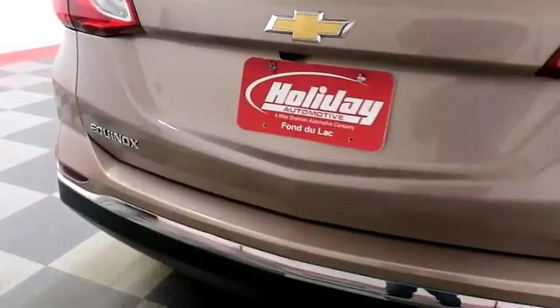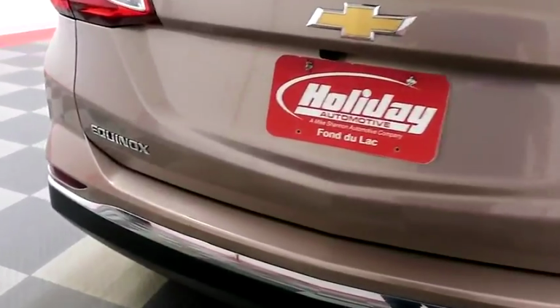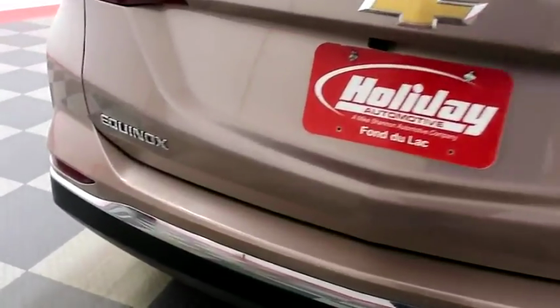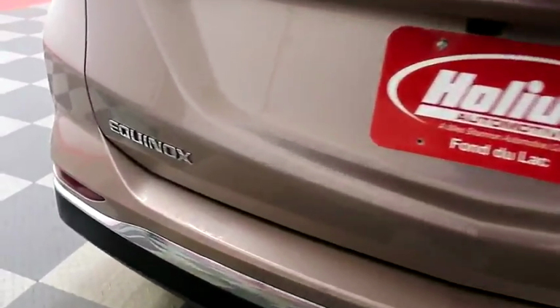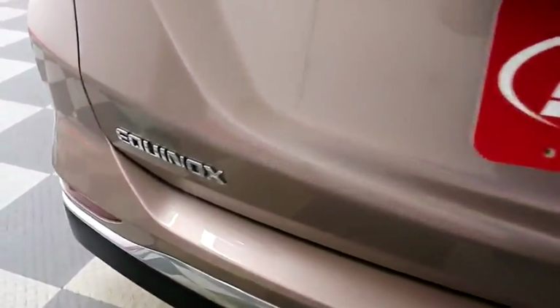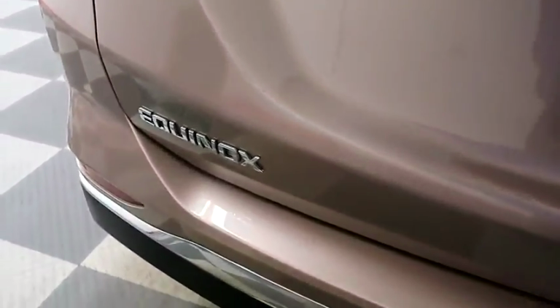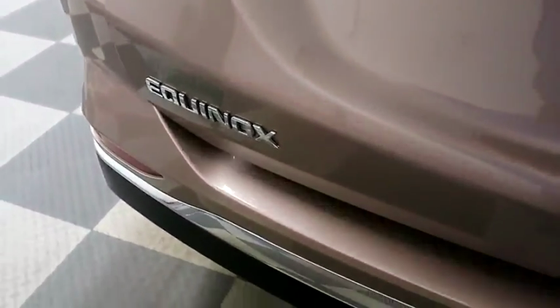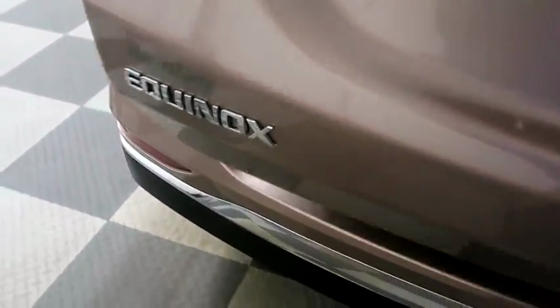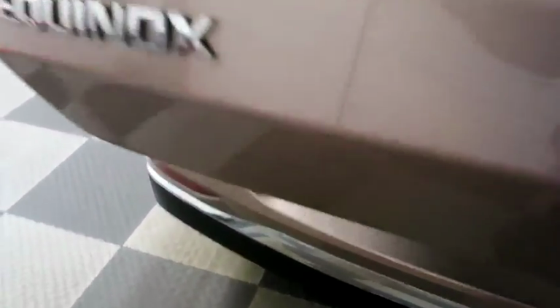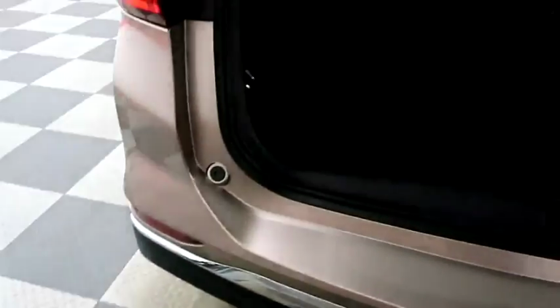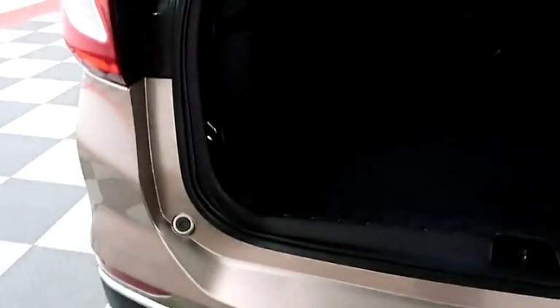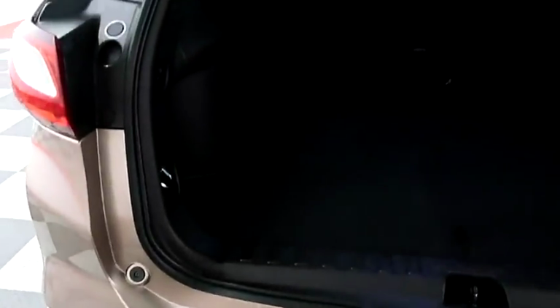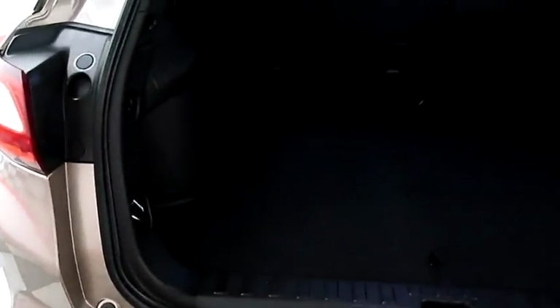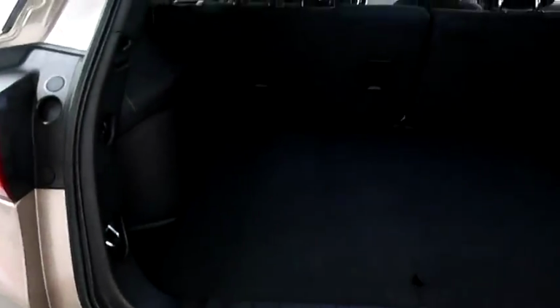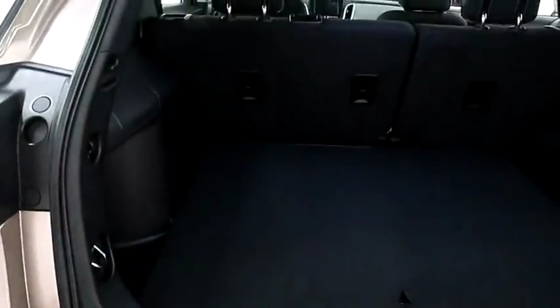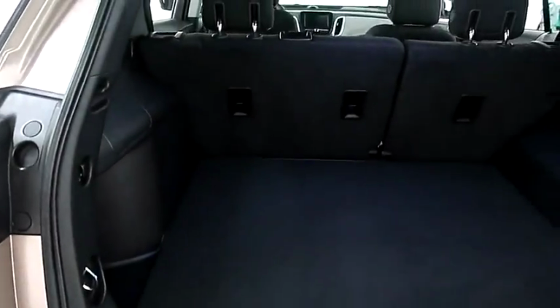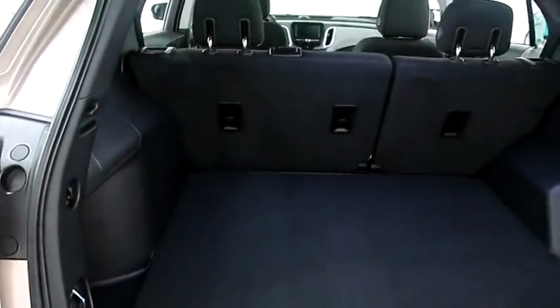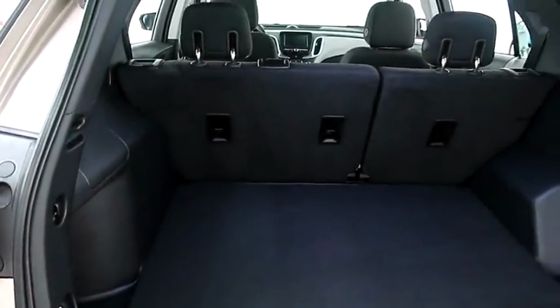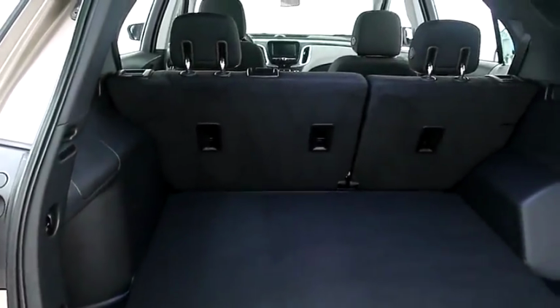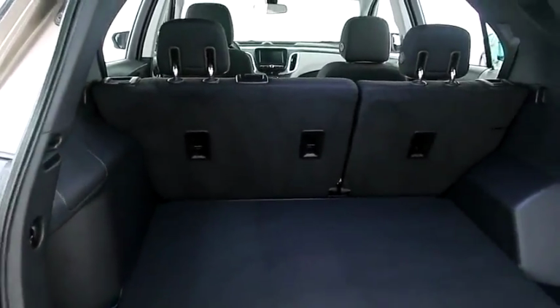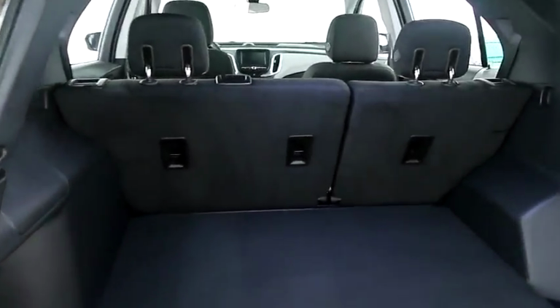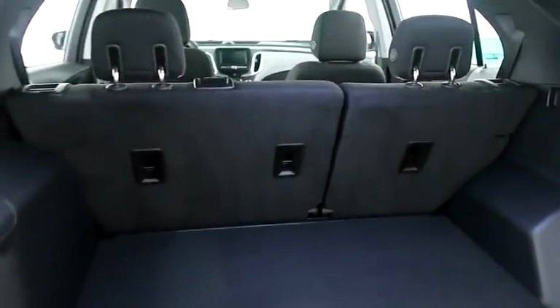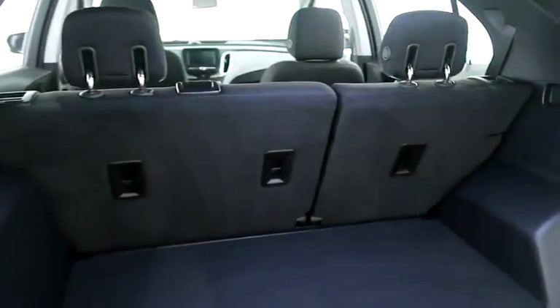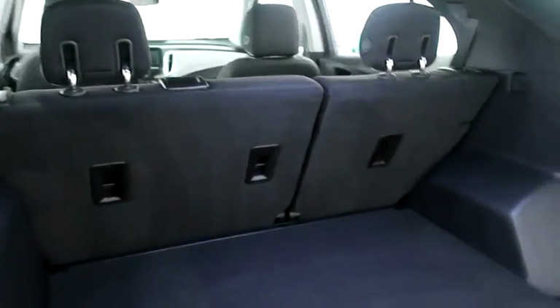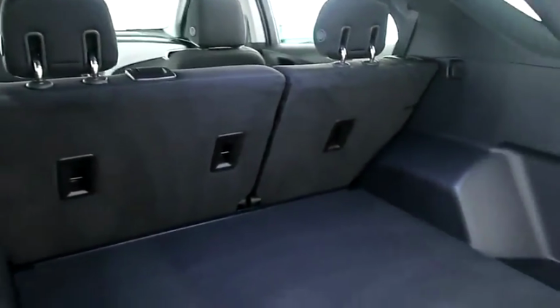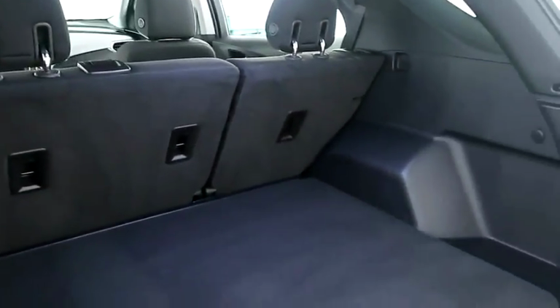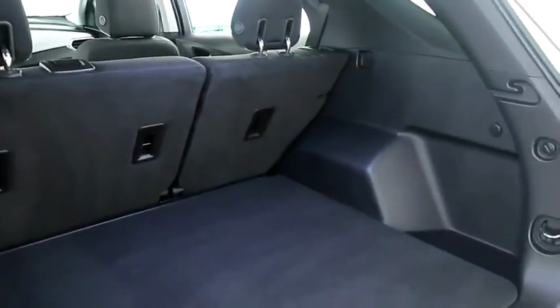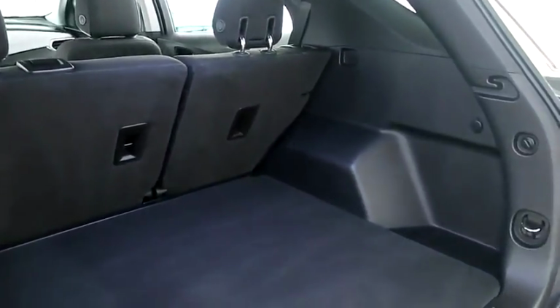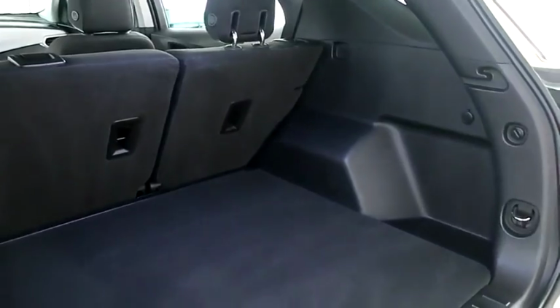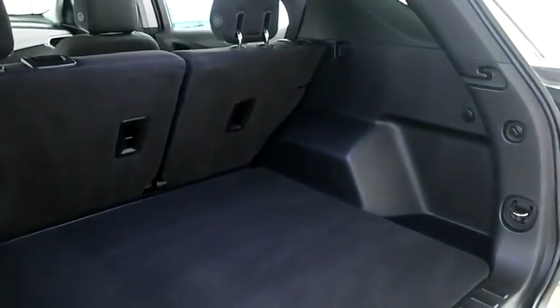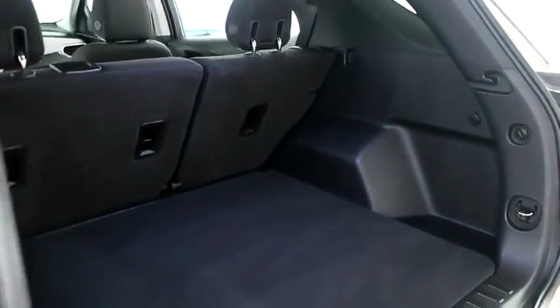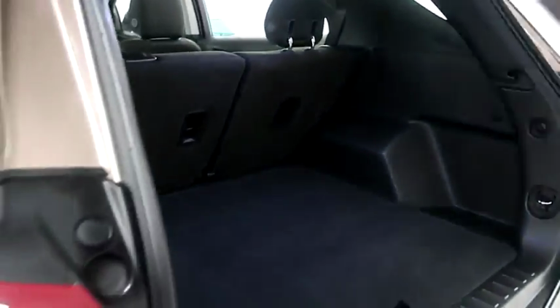You have a rear backup camera on the back. Taking a look in the hatch, there's a 60-40 split on the back seats, so you can fold those down if you need more room.